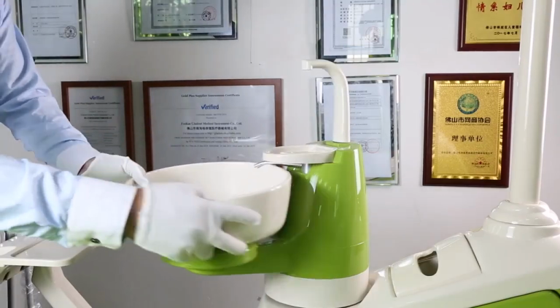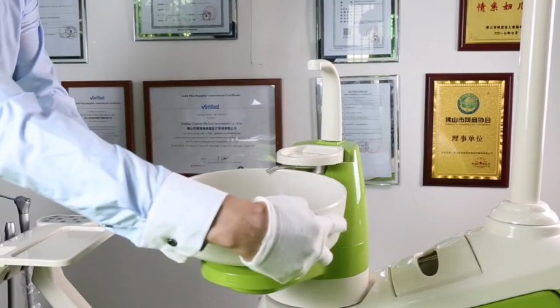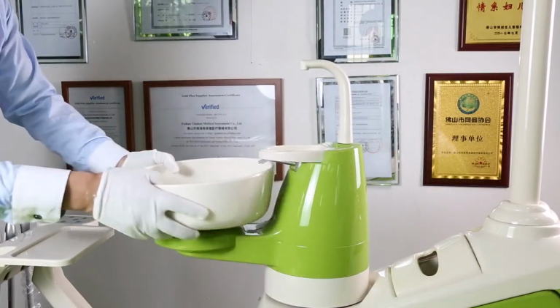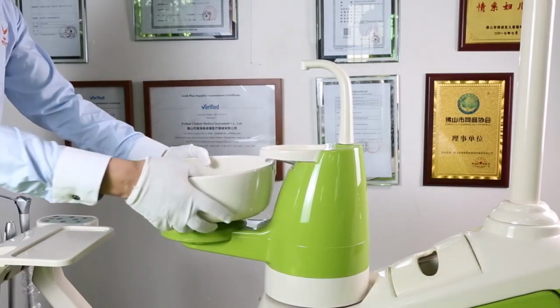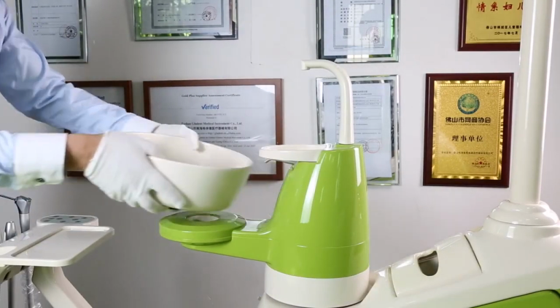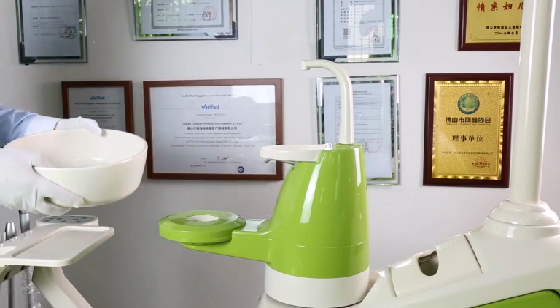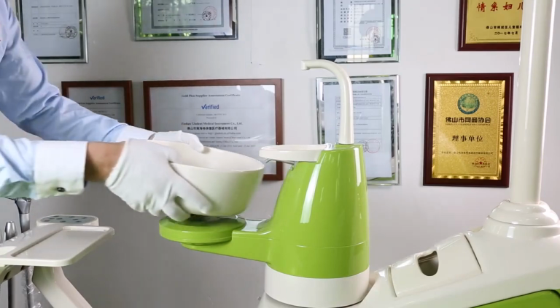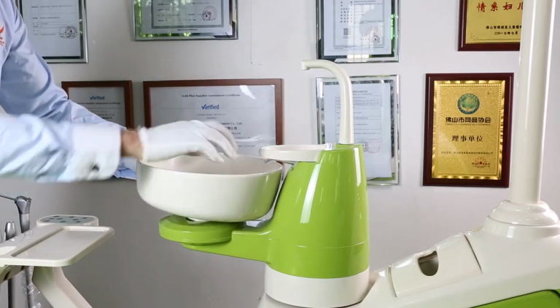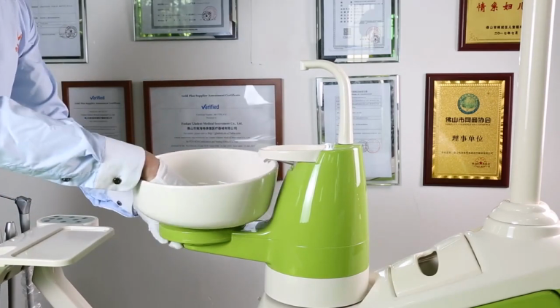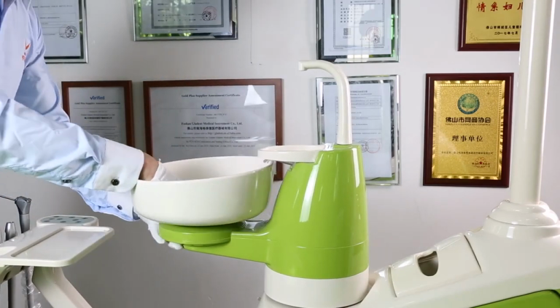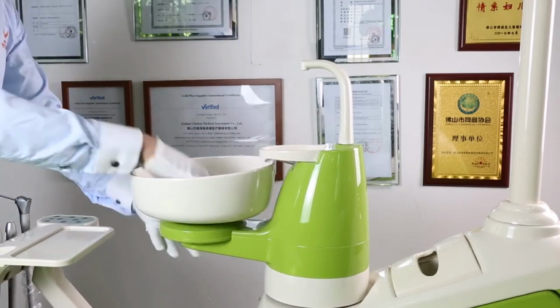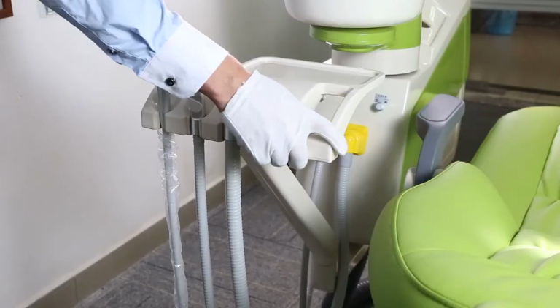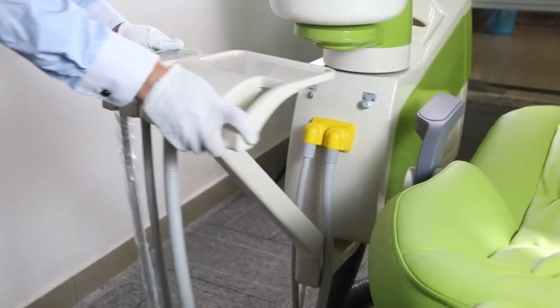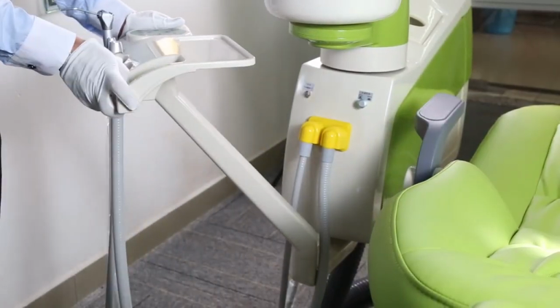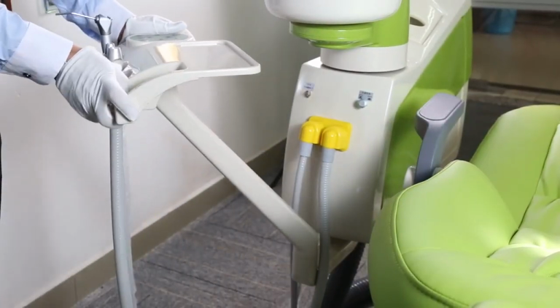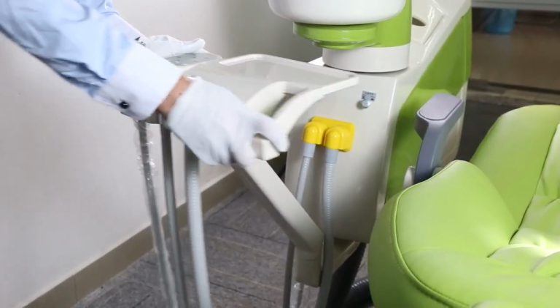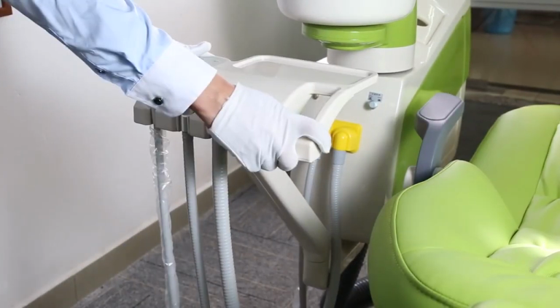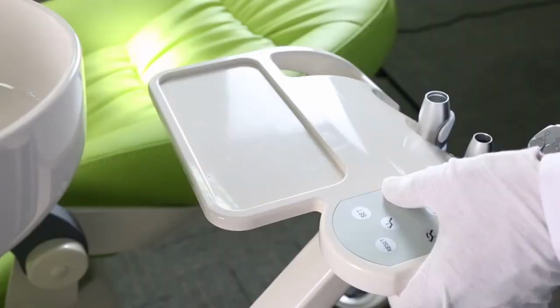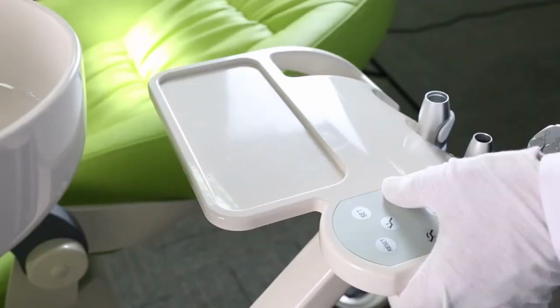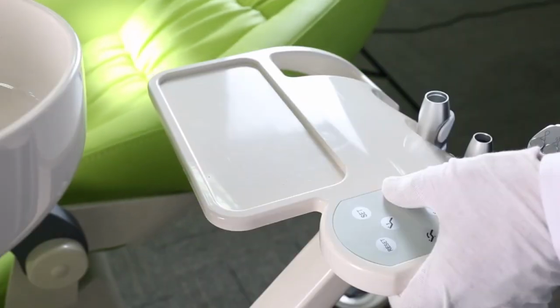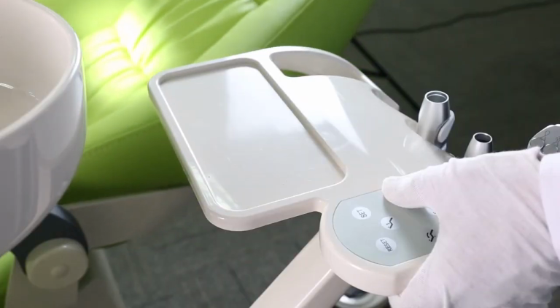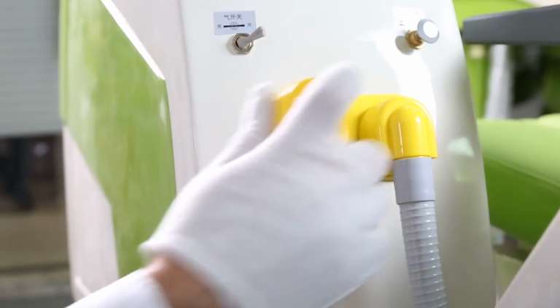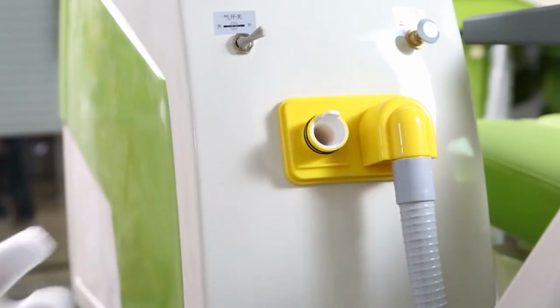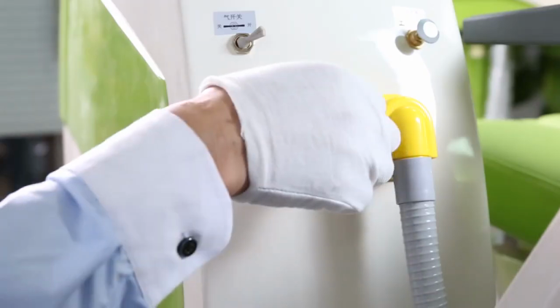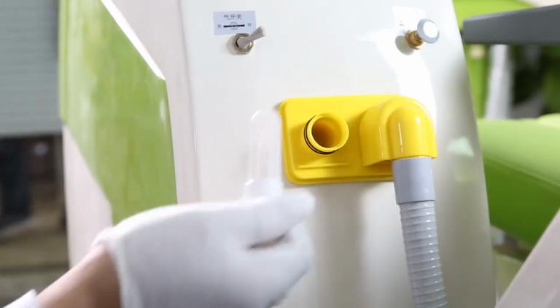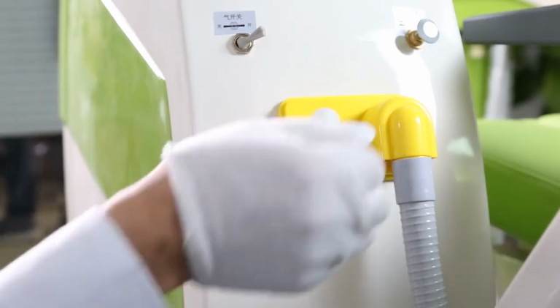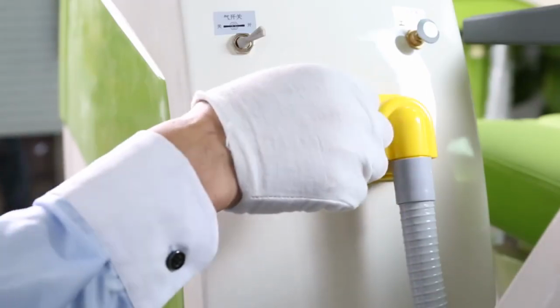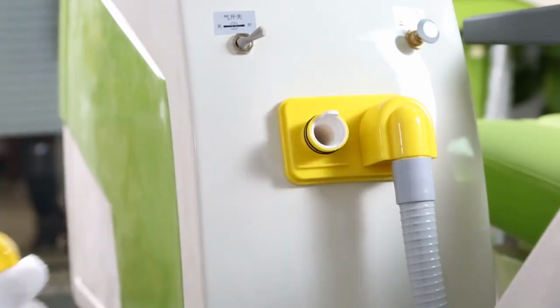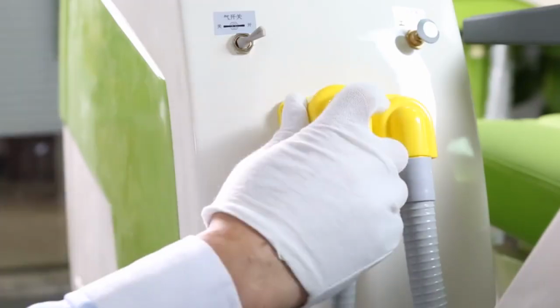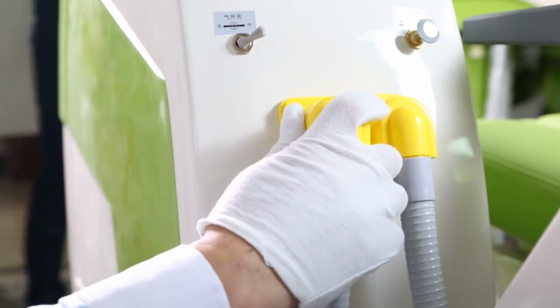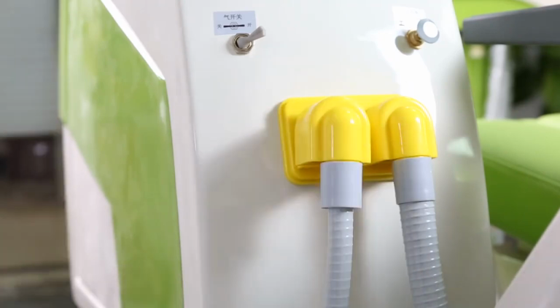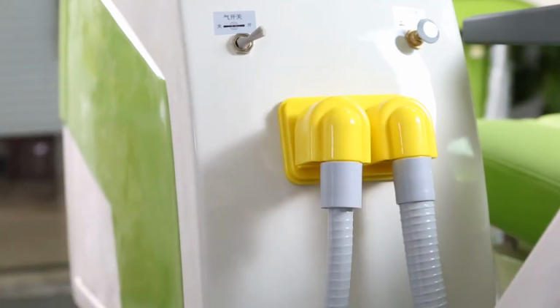The Rotatable Unit Box is easy for maintenance. The Rotatable and Detachable 90-degree Spitten is easy to clean. The Rotatable Assistant Tray is easy for operating. The Suction Filter is easy to take out and clean.